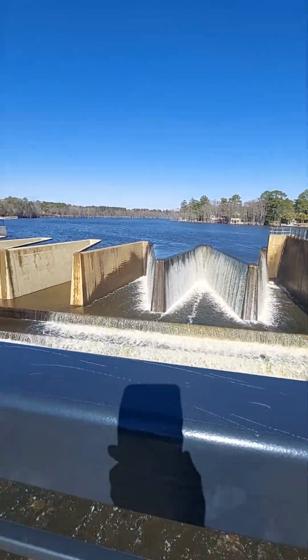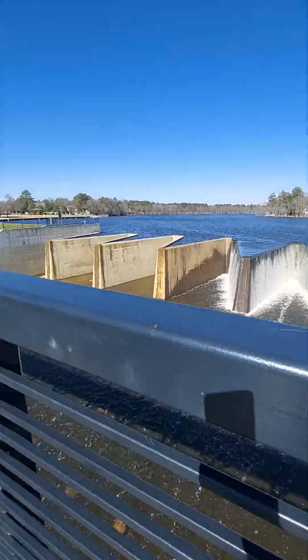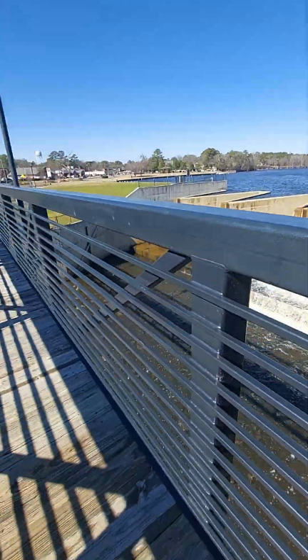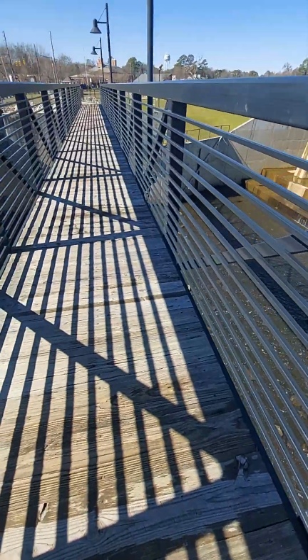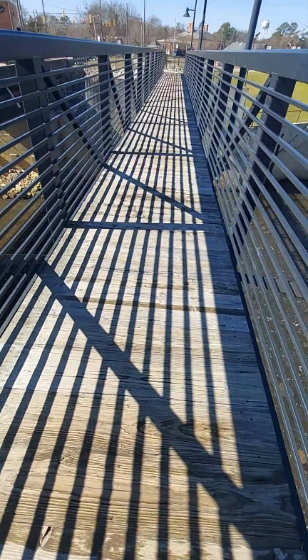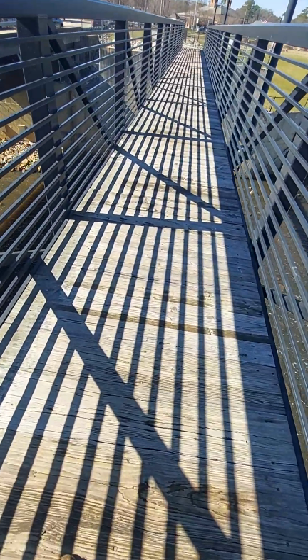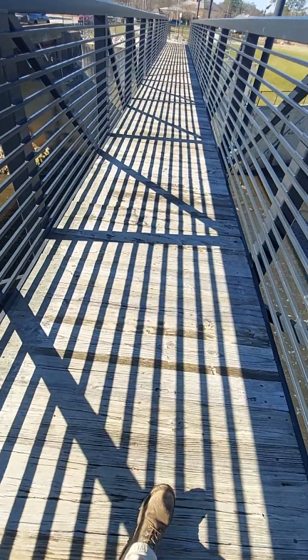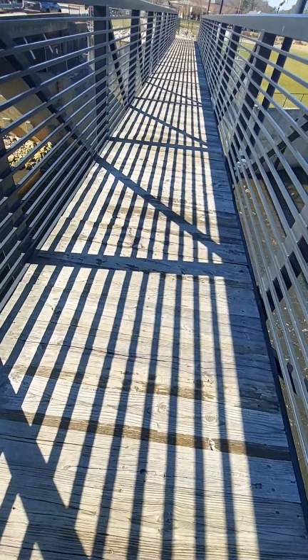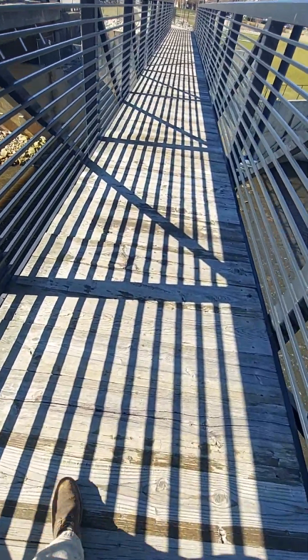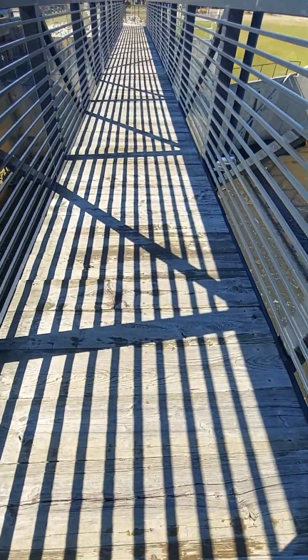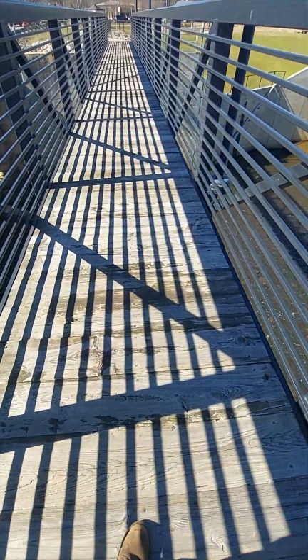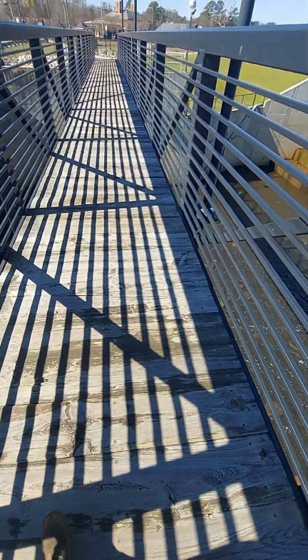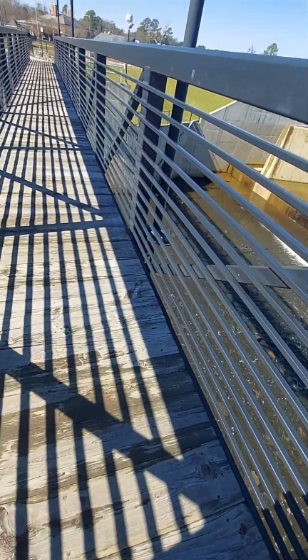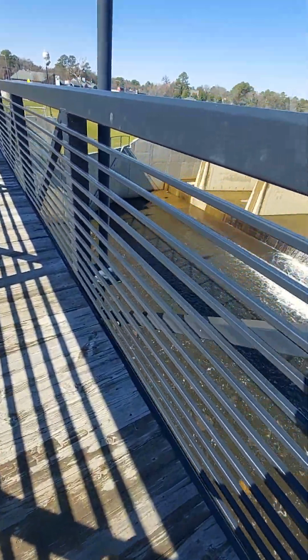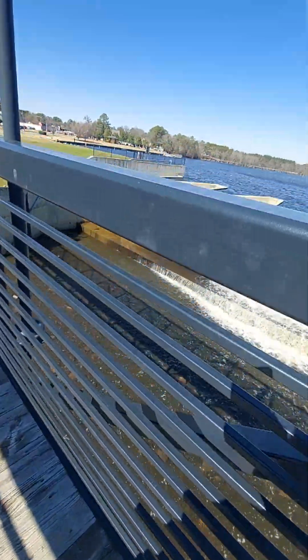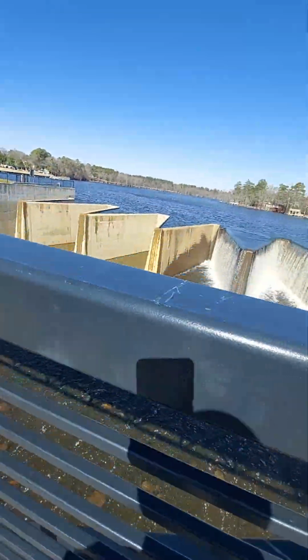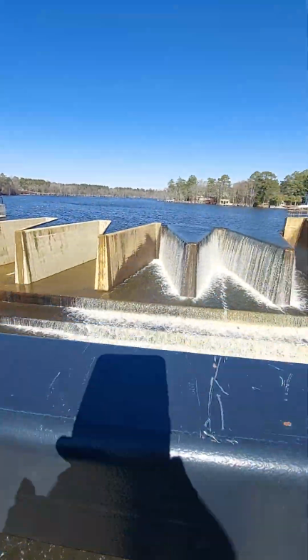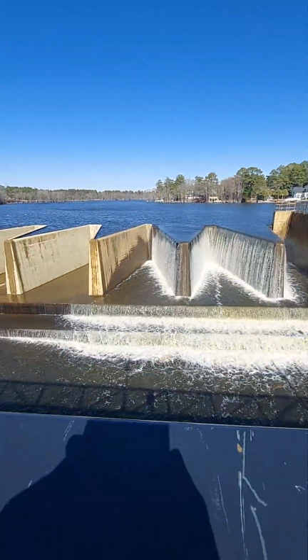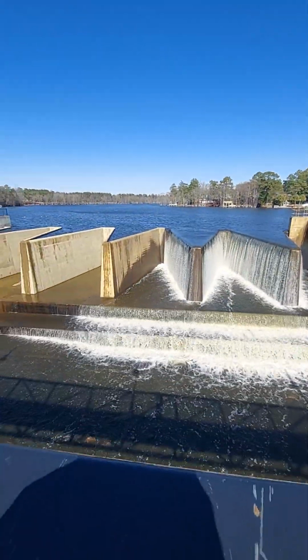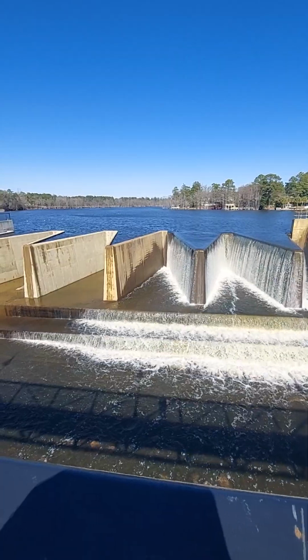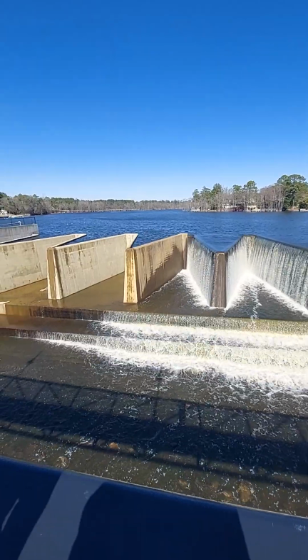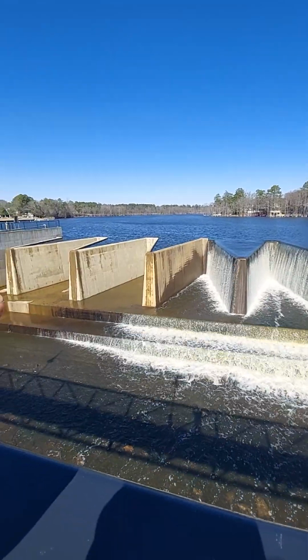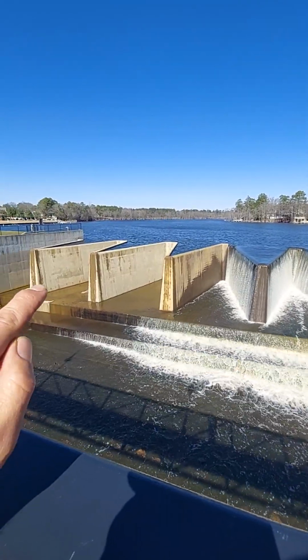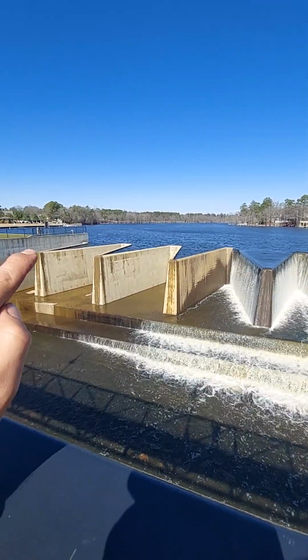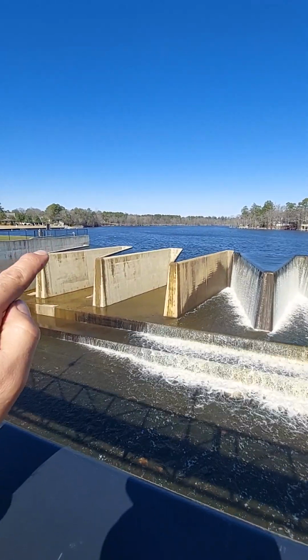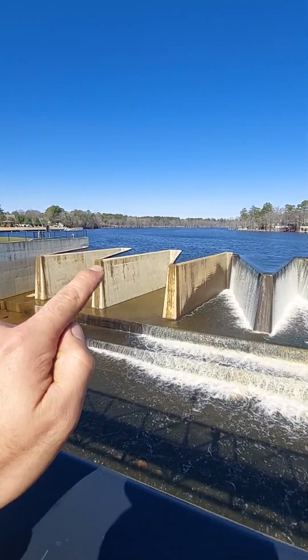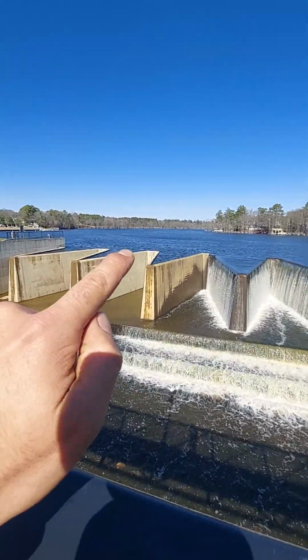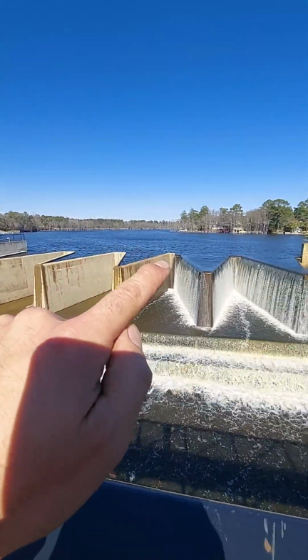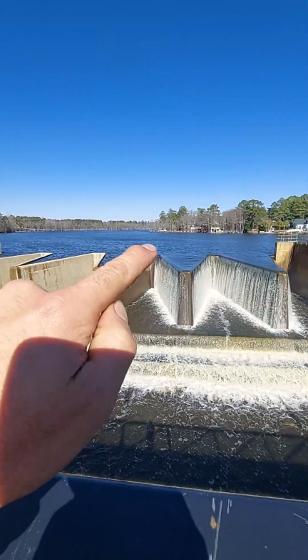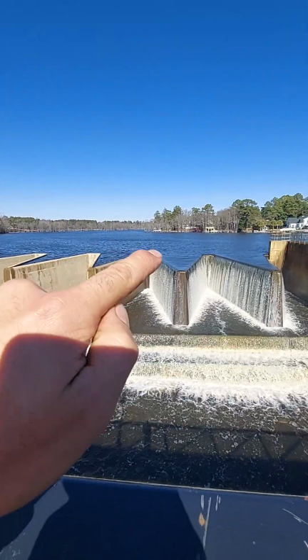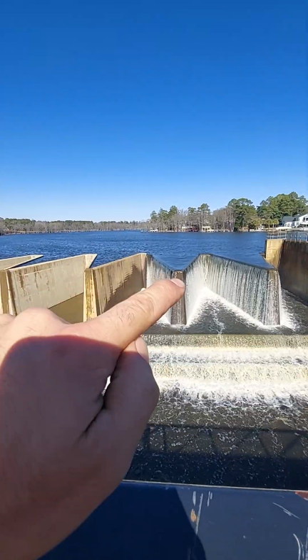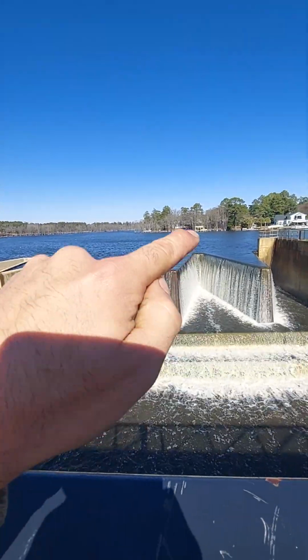Wow, we're on the bridge walking over it. This is so cool. It's not overflowing over there, but on top there it is.